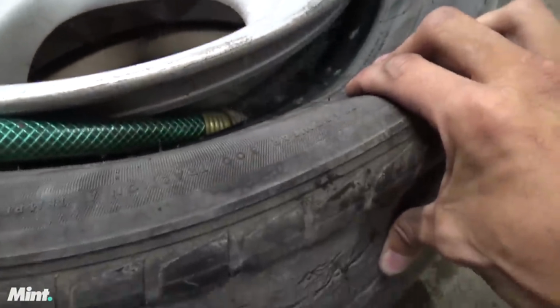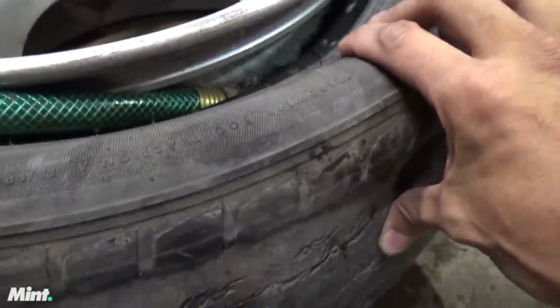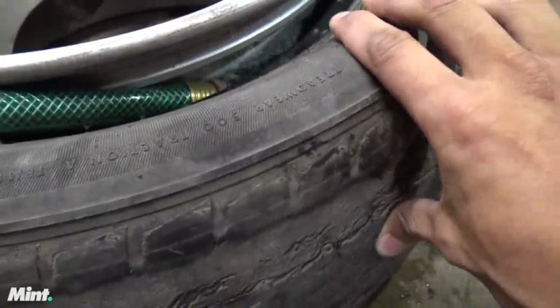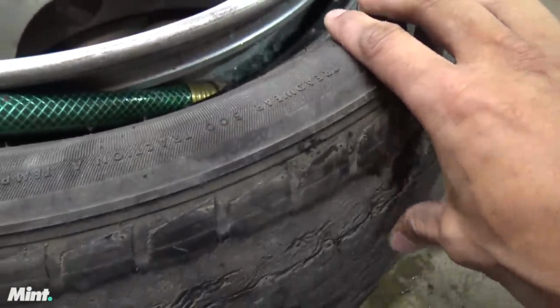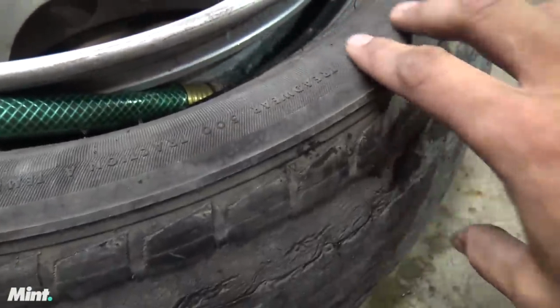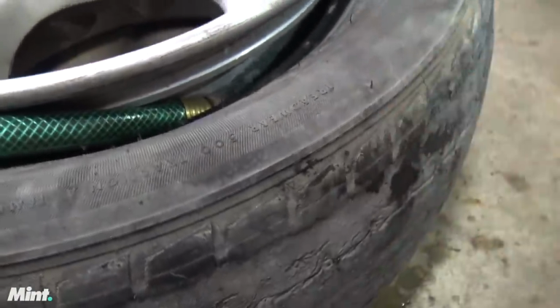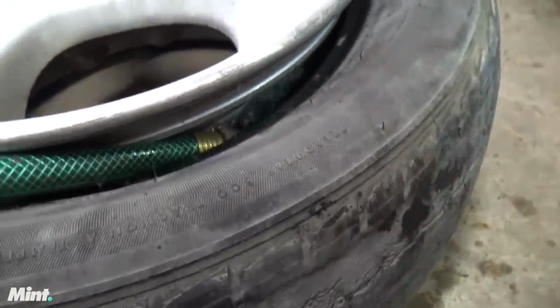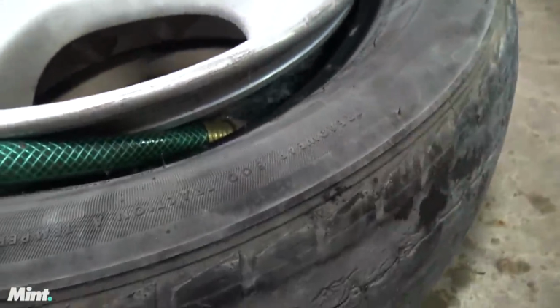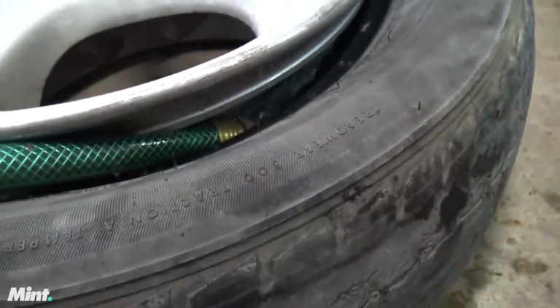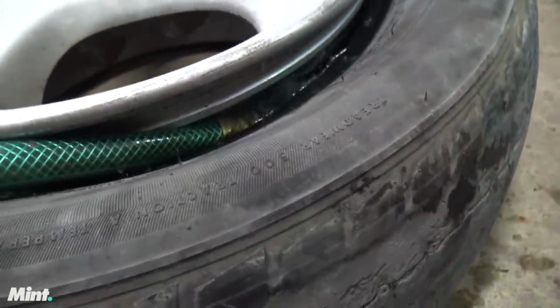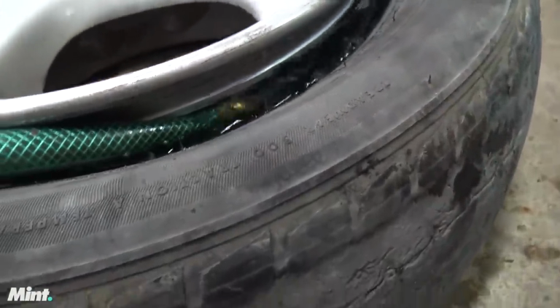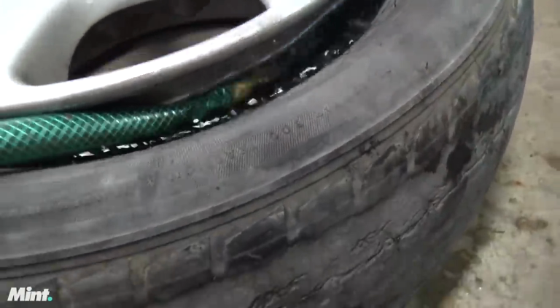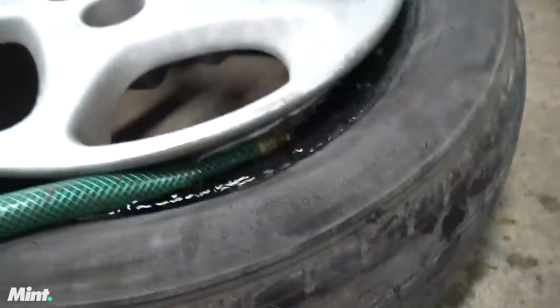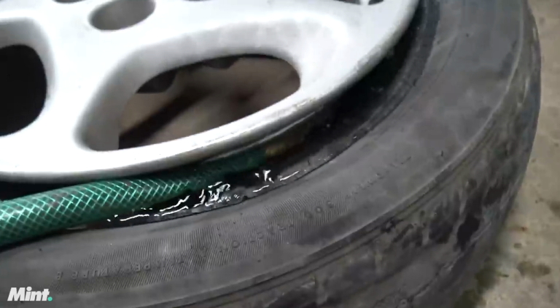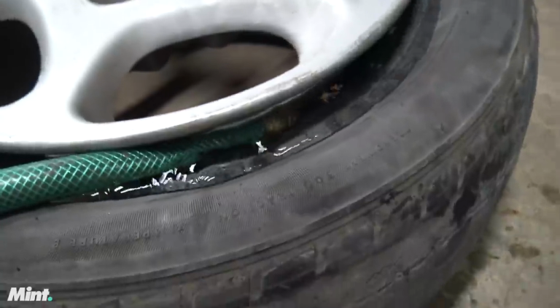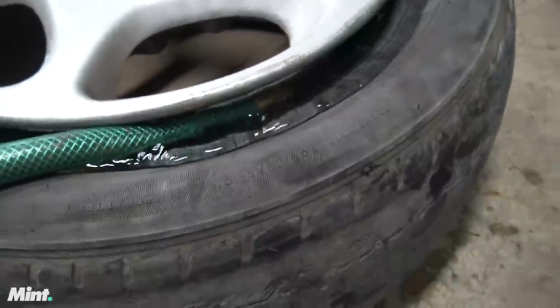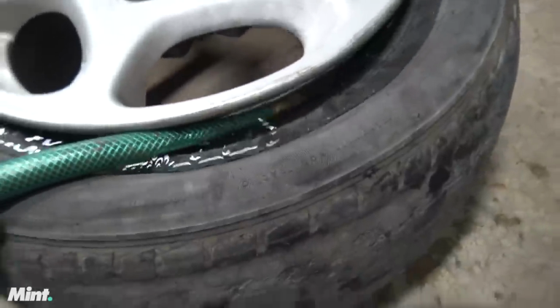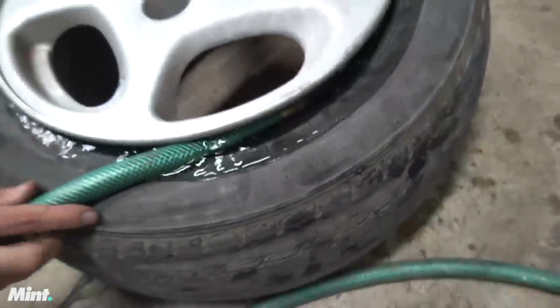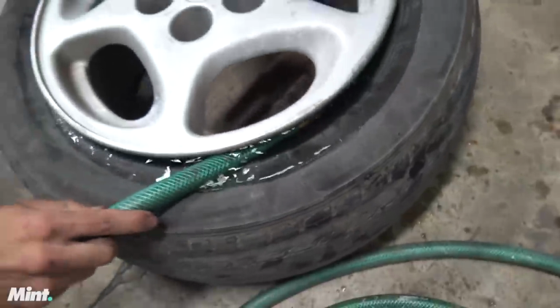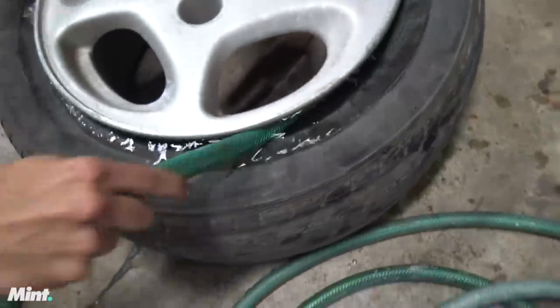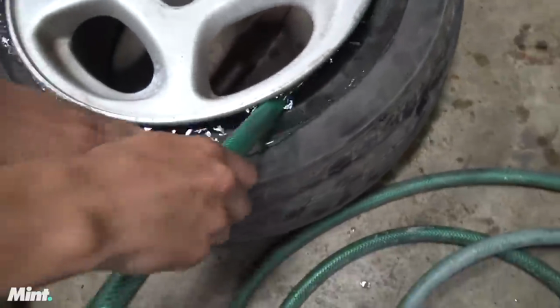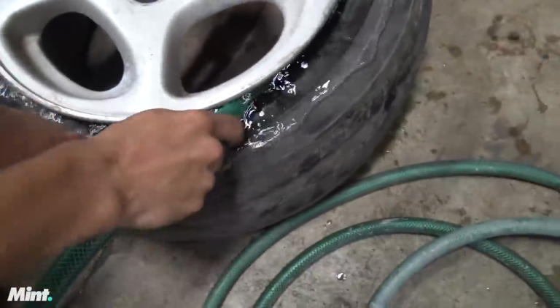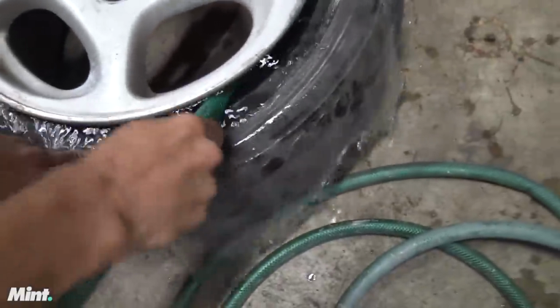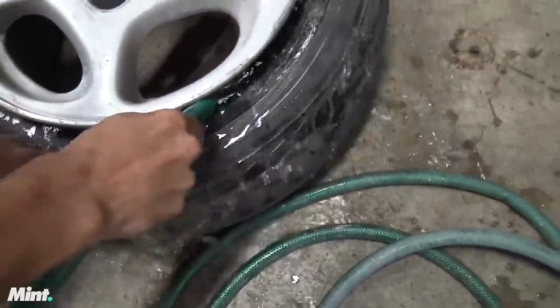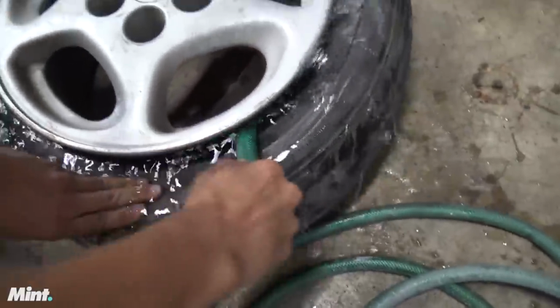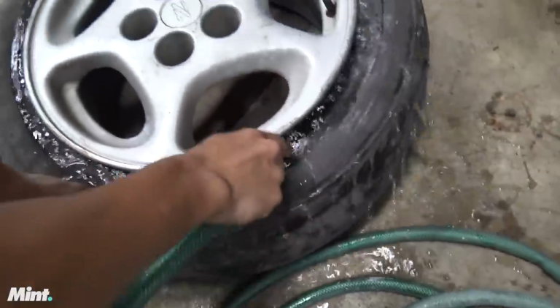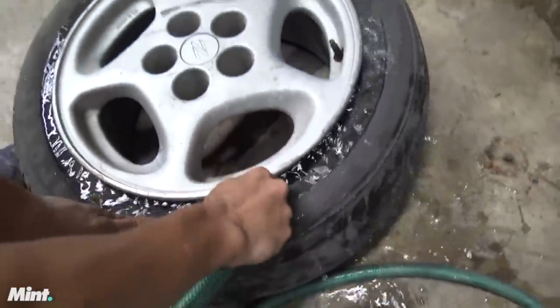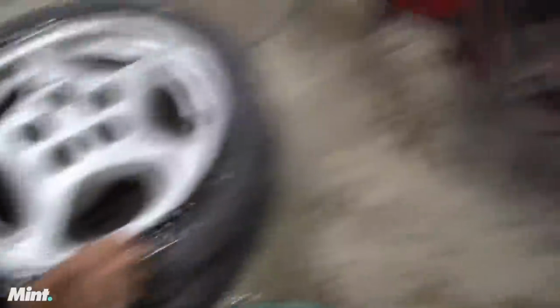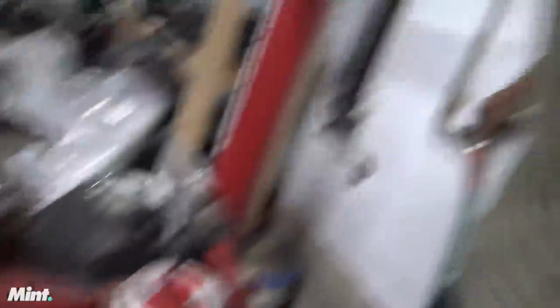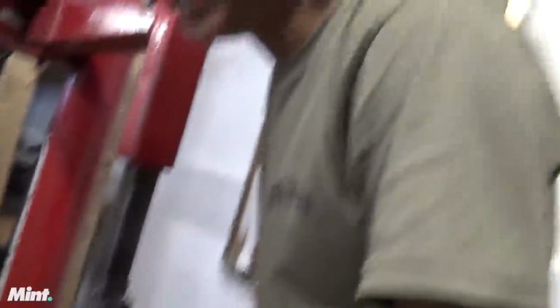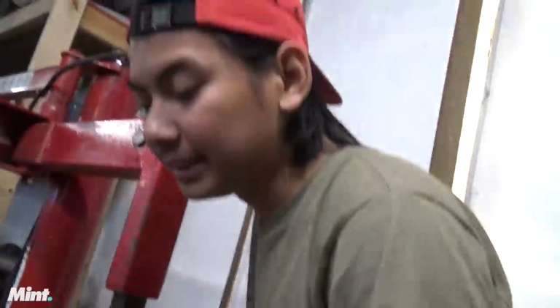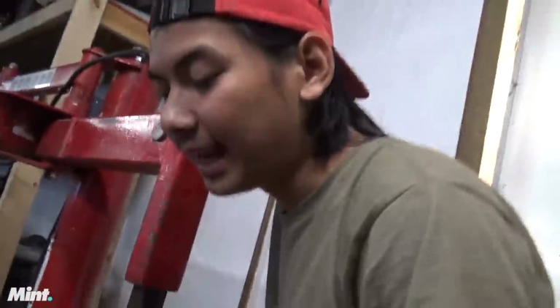Hold on, let it get as full as possible. There it goes. Alright, get the hose off. Kill it. It's dead.